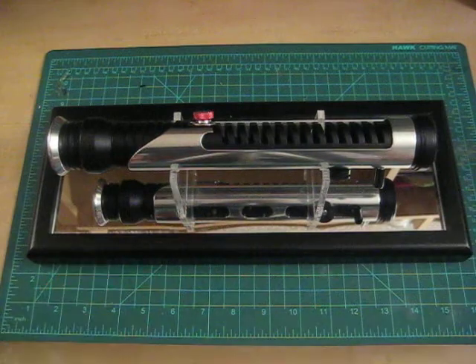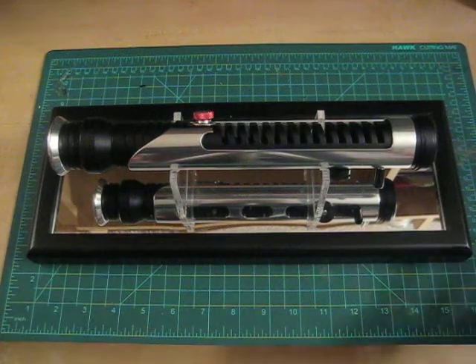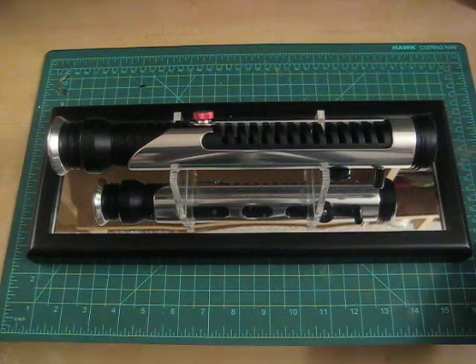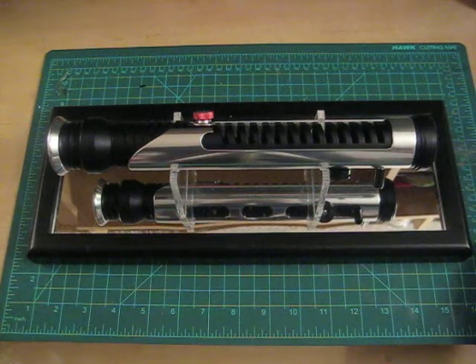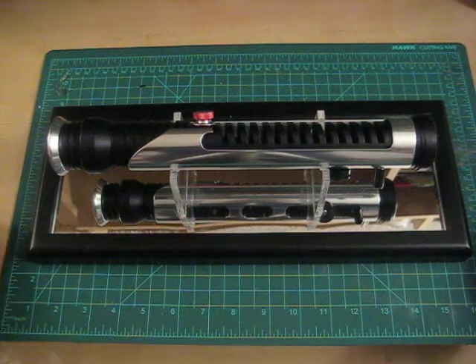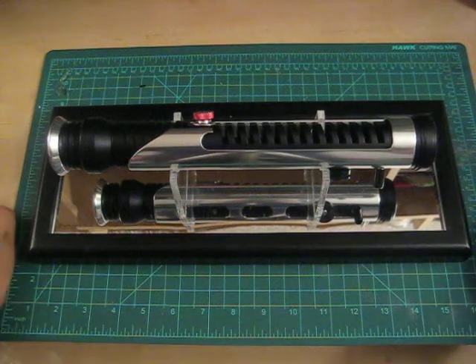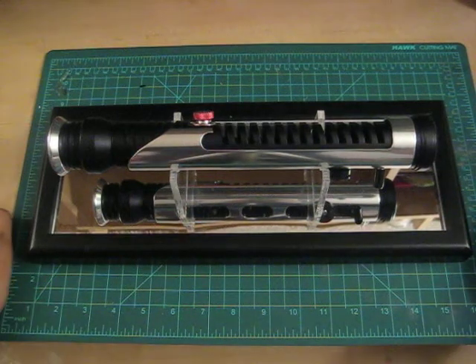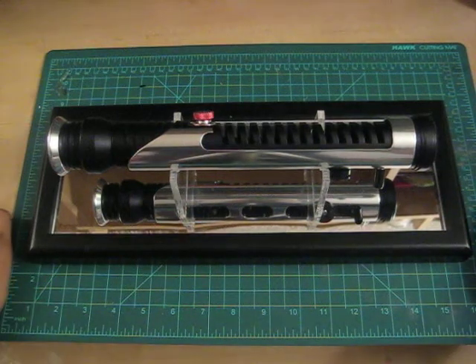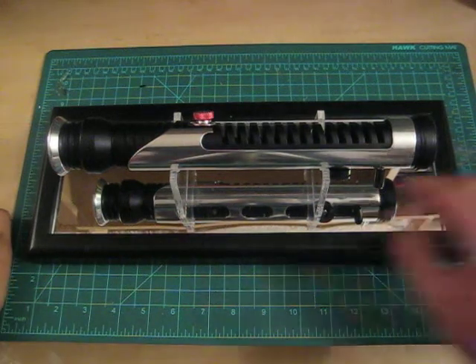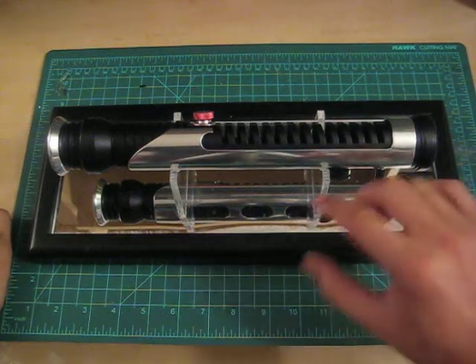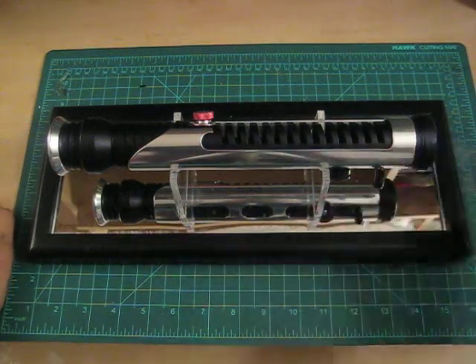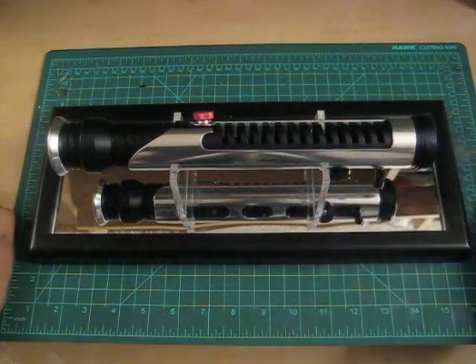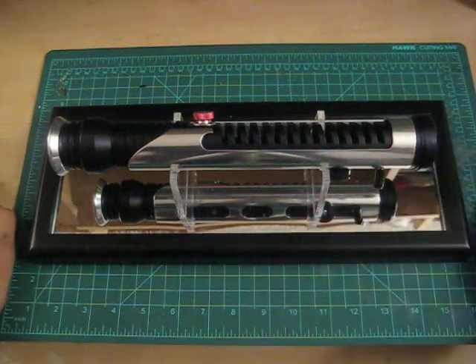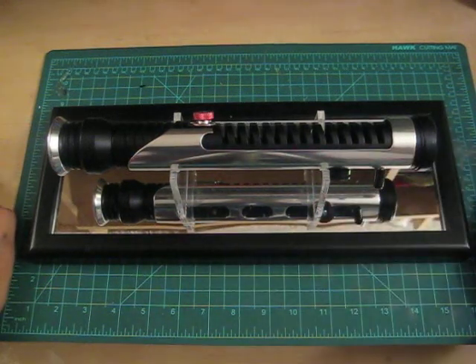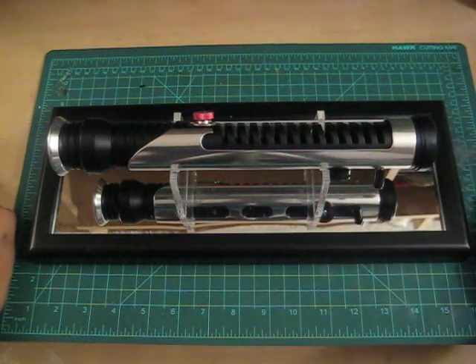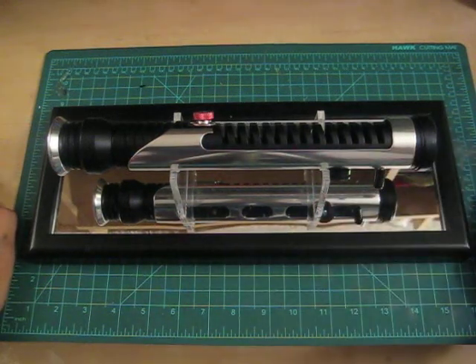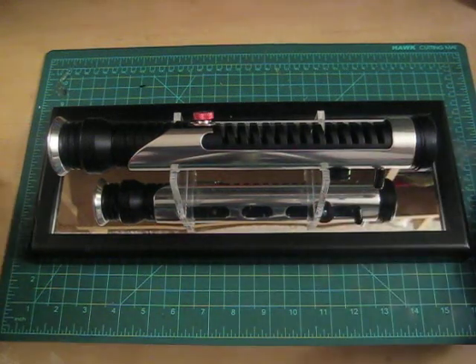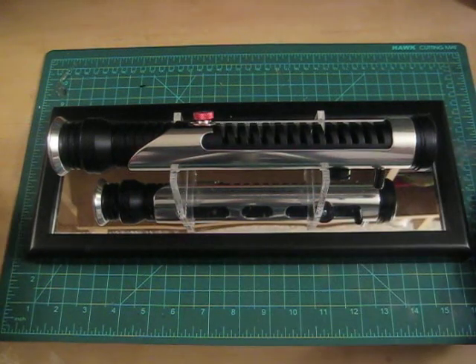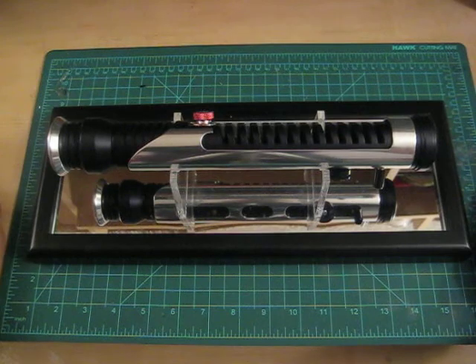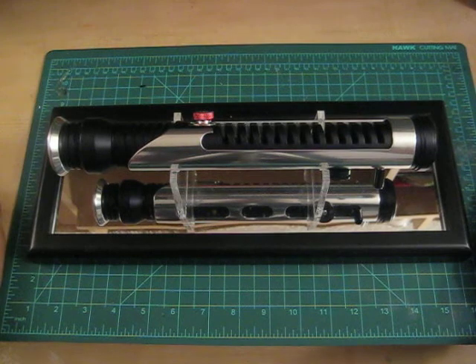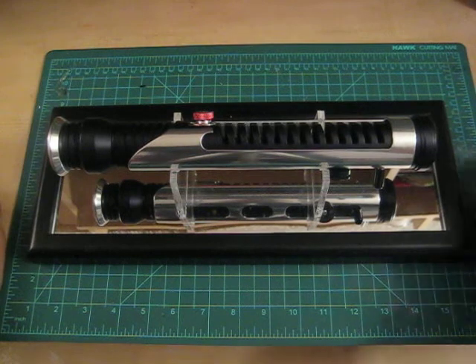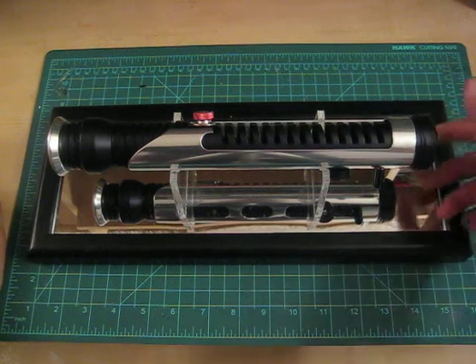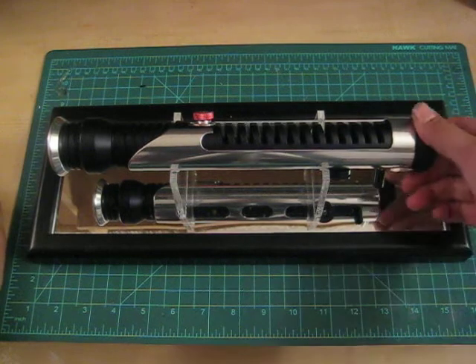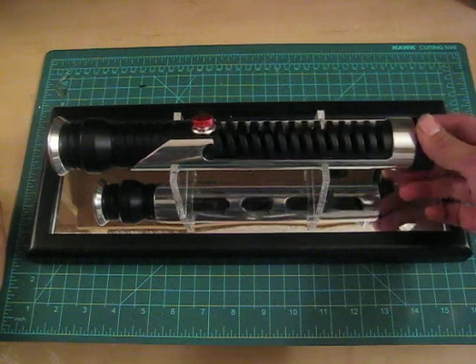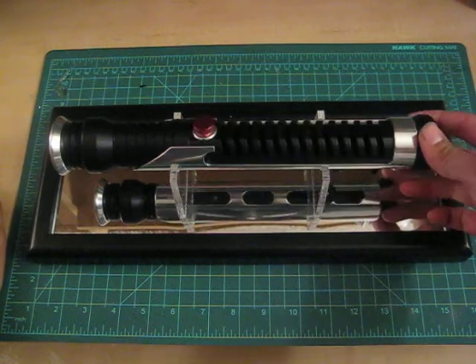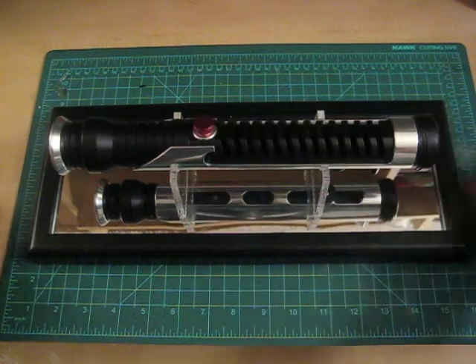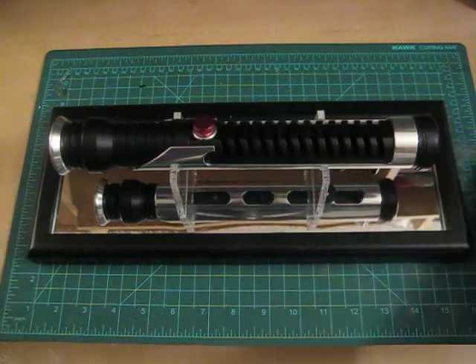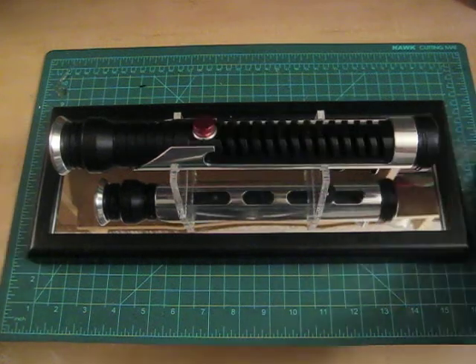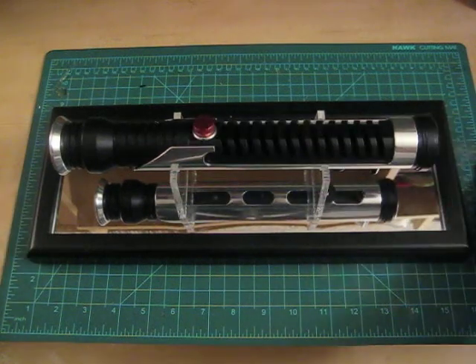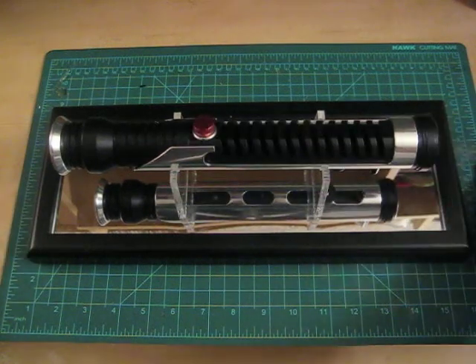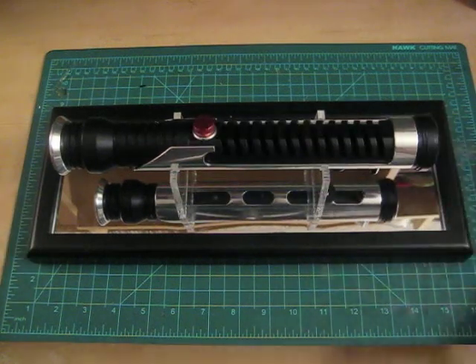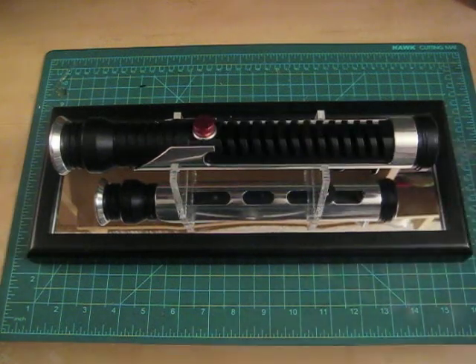I'll go into that in the second video, which will show the guts of the saber. For now I just wanted to do a quick feature showing the LED engine — 10 watt LED.